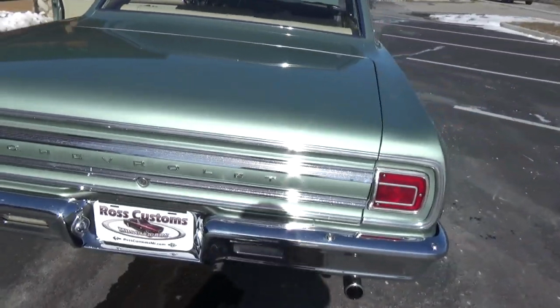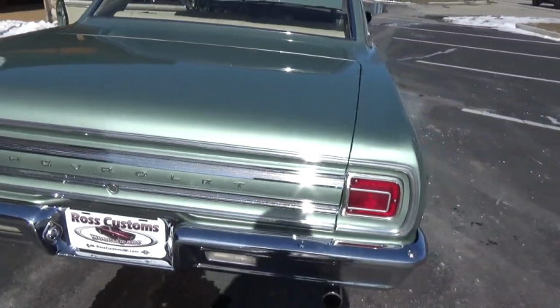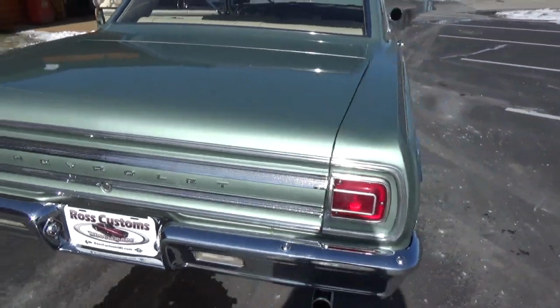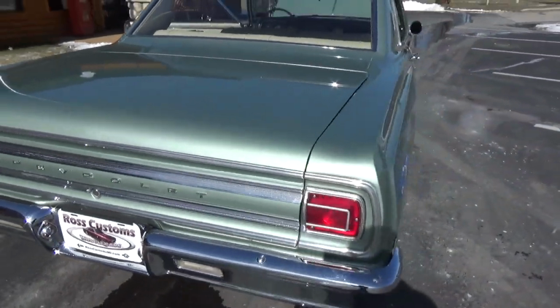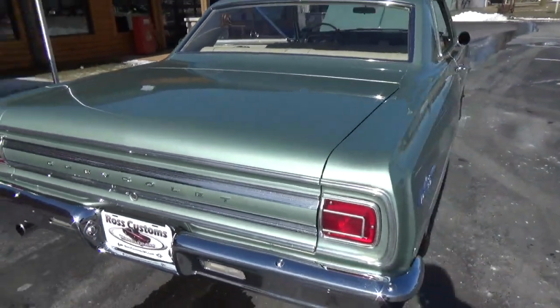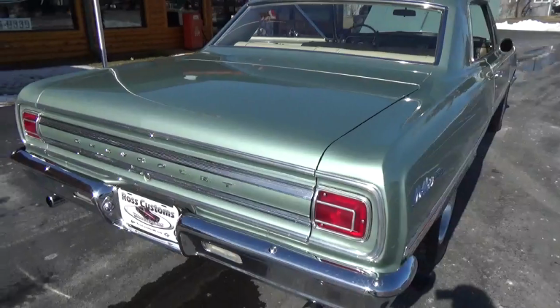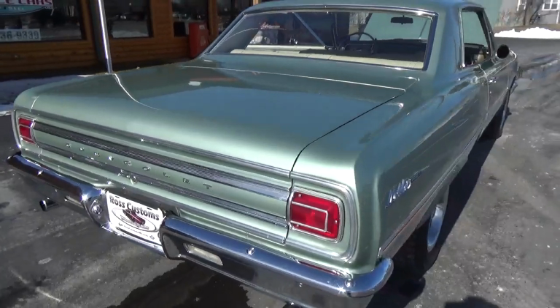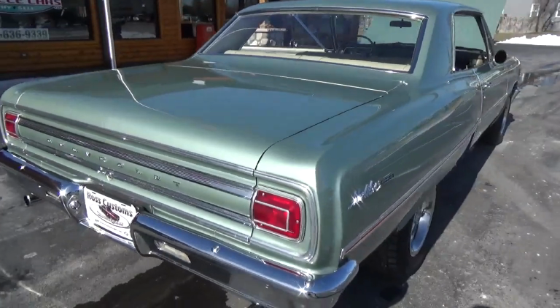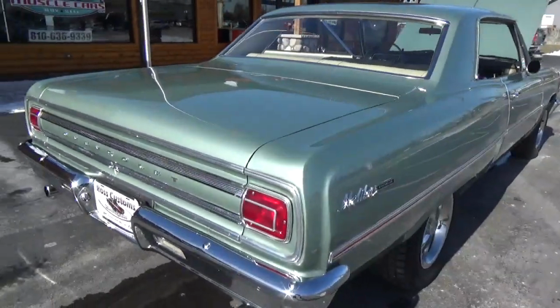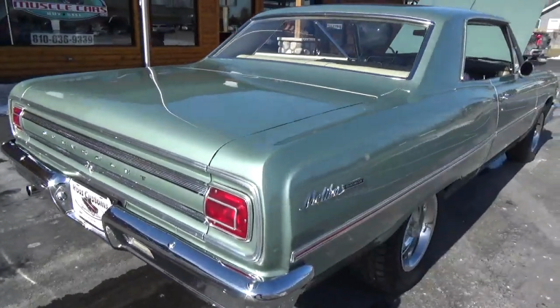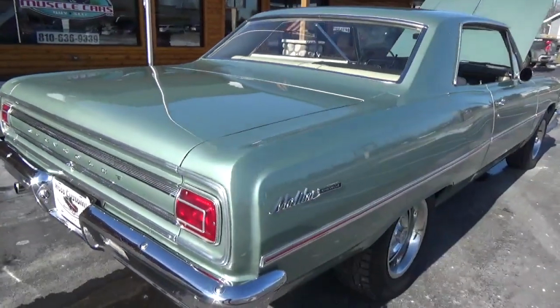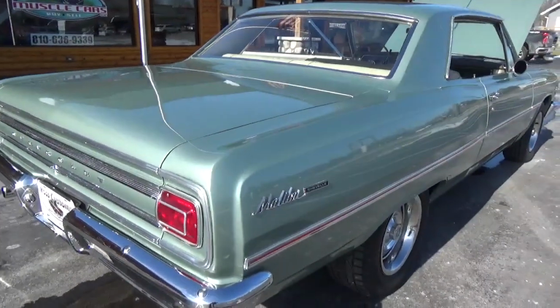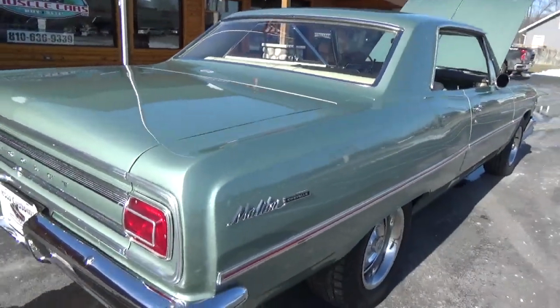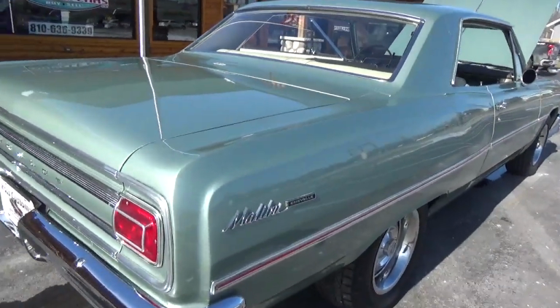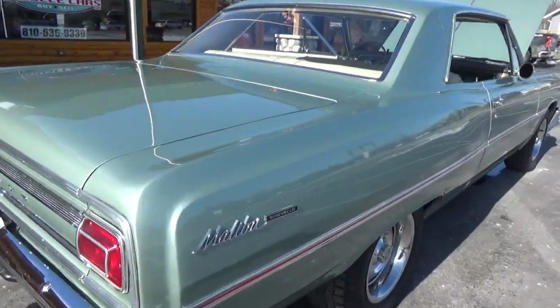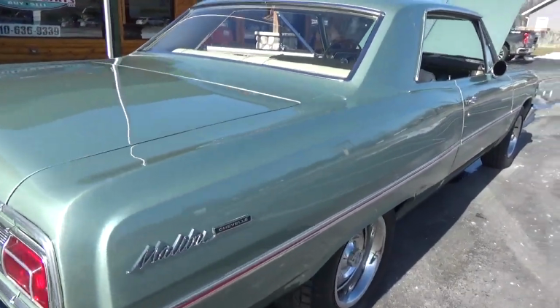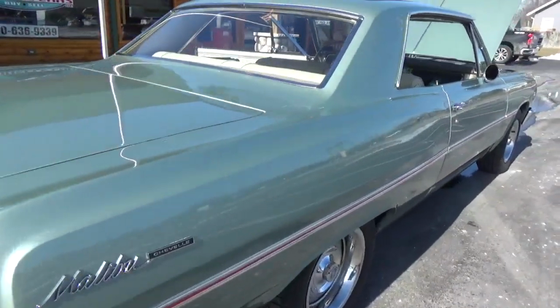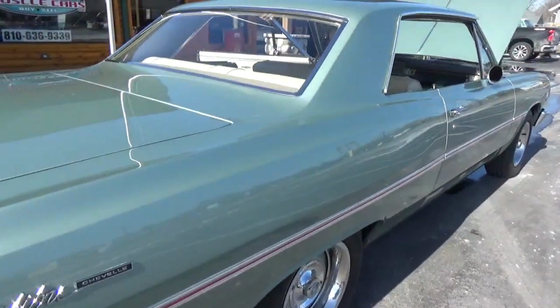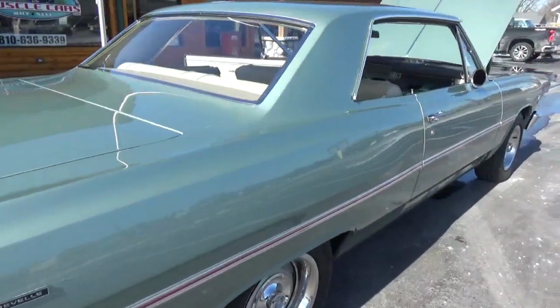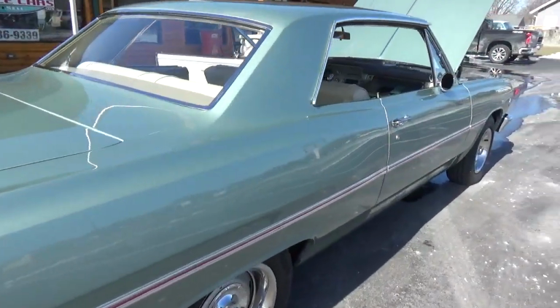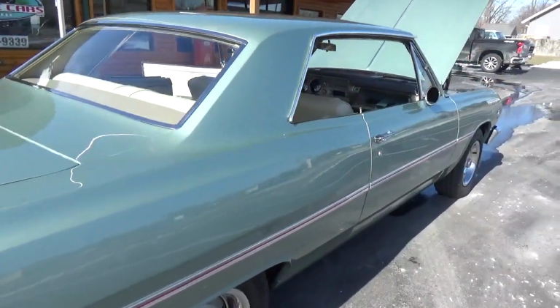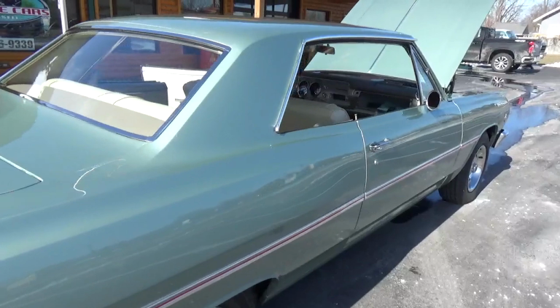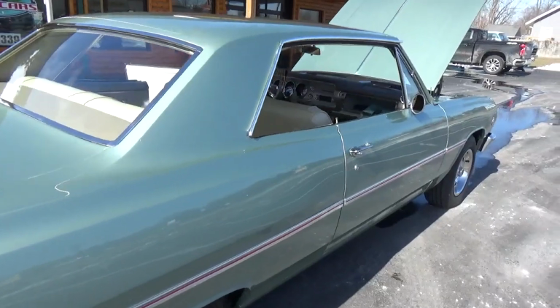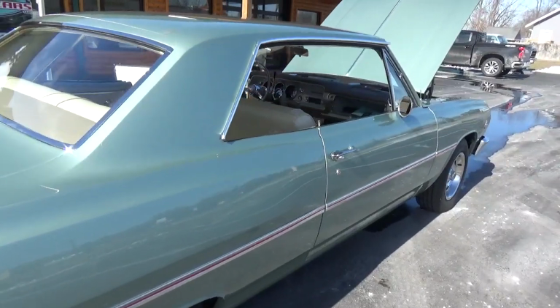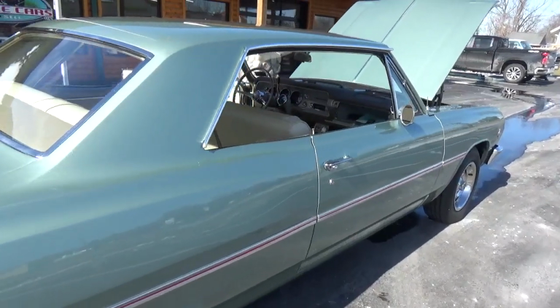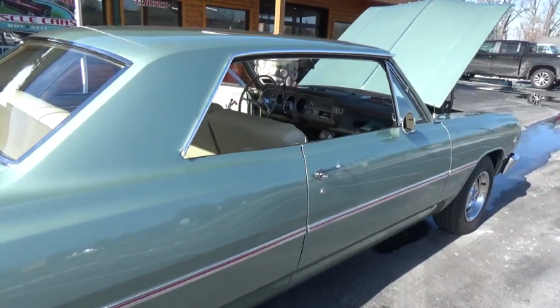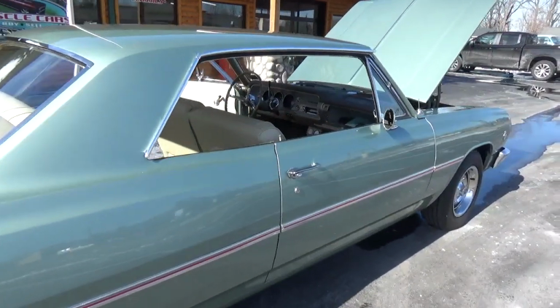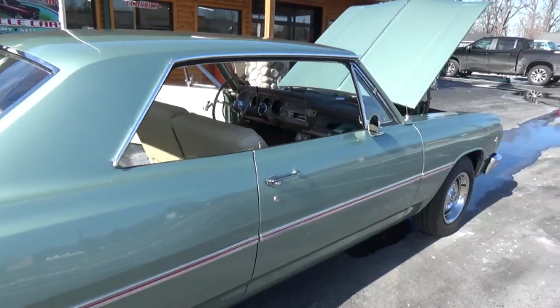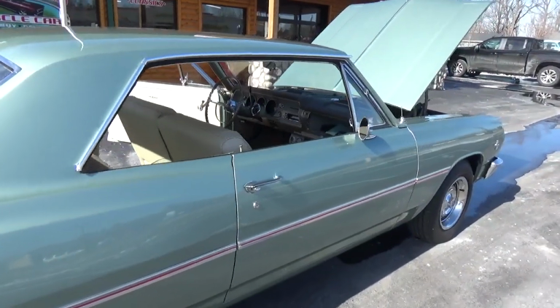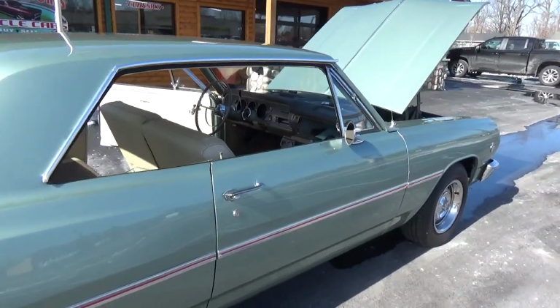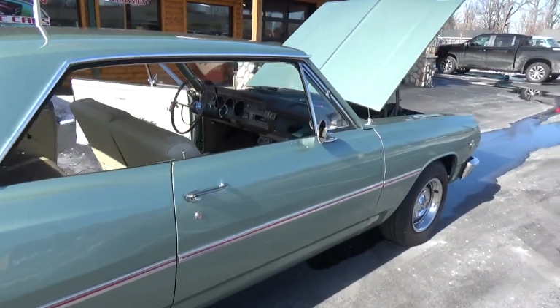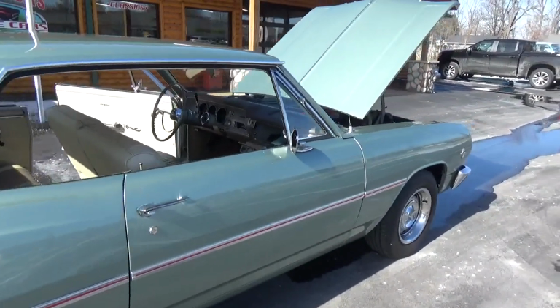The bumpers have a little bit of age to them but they're in really good condition. The car is real straight and flat down the sides, and all the side moldings are really nice on it.